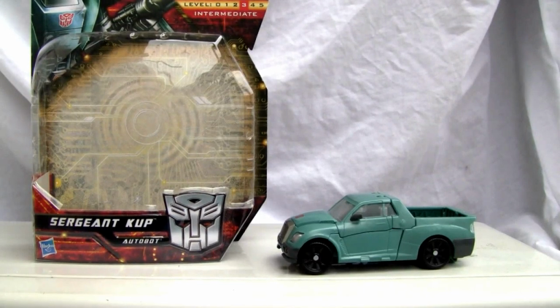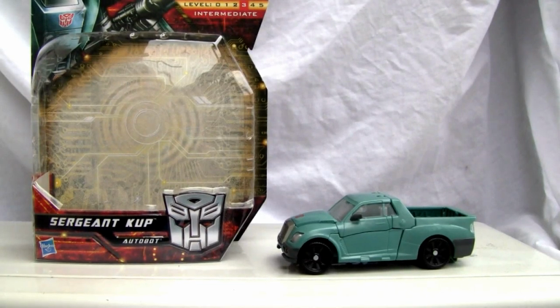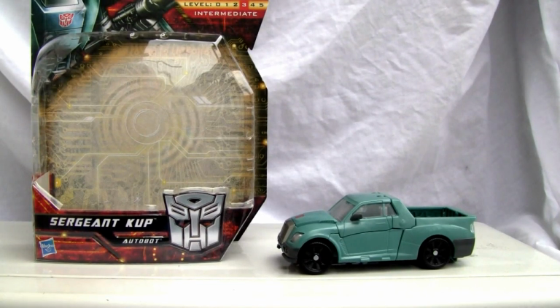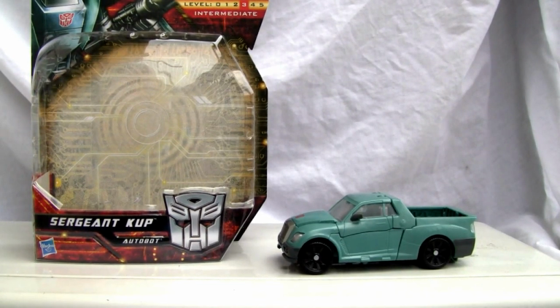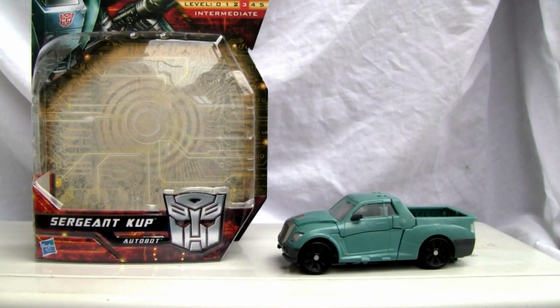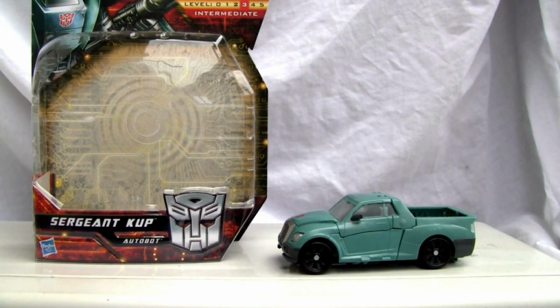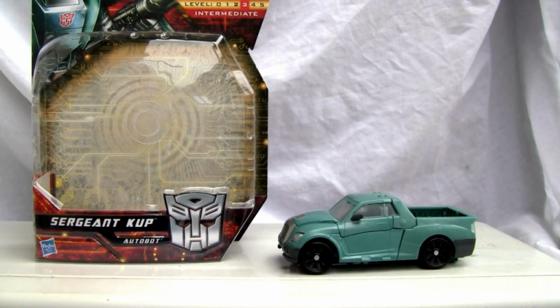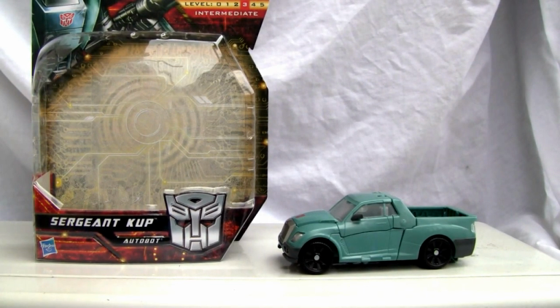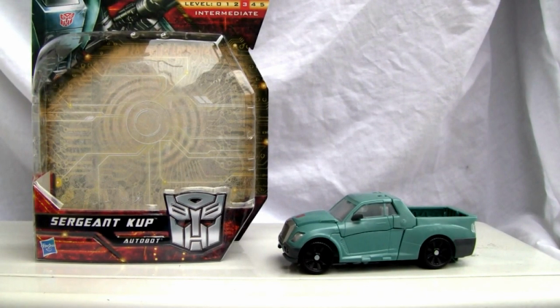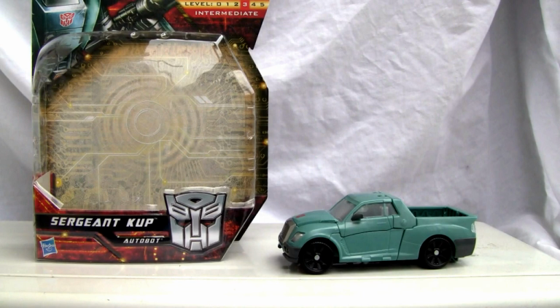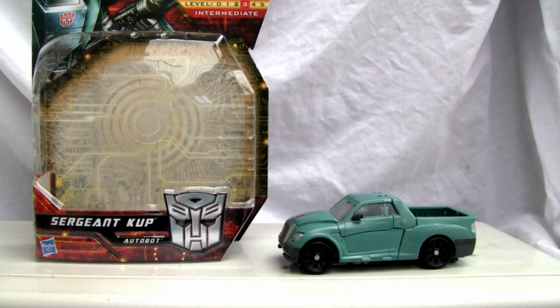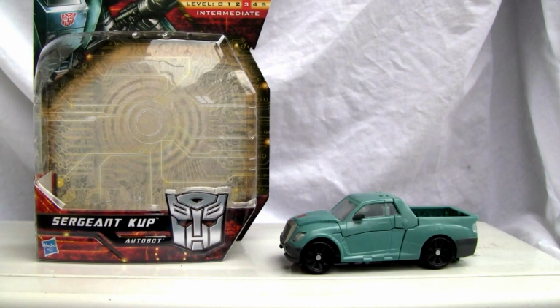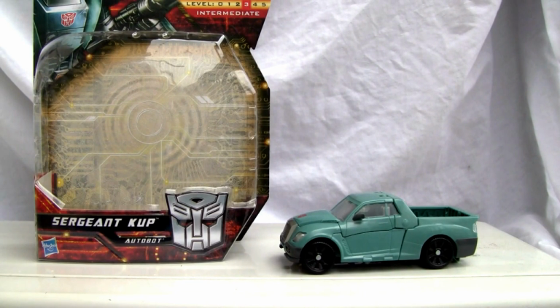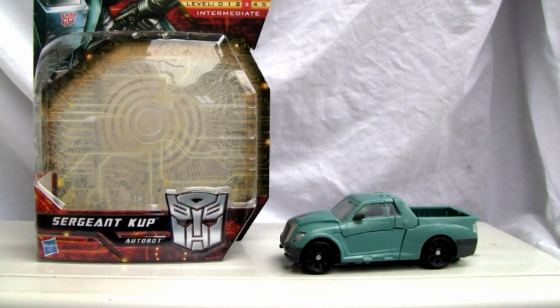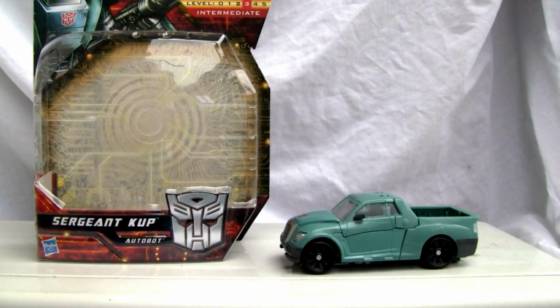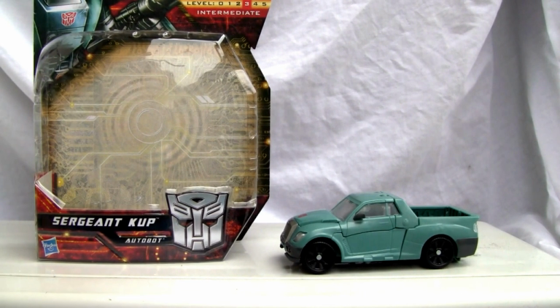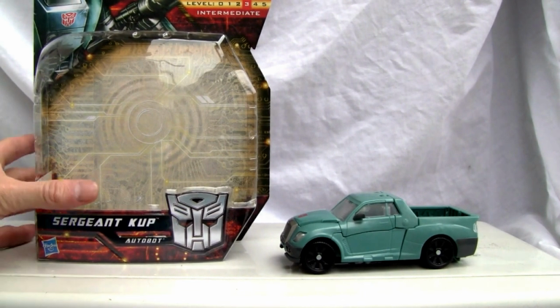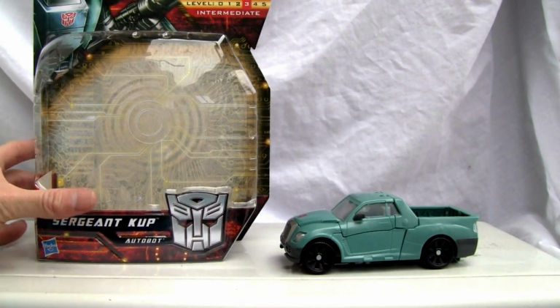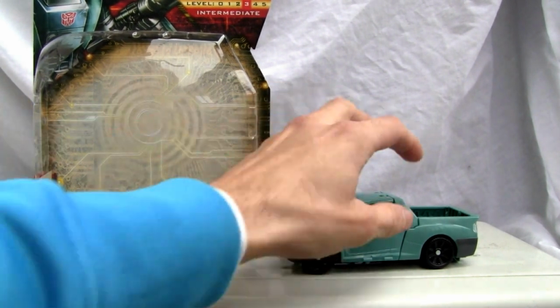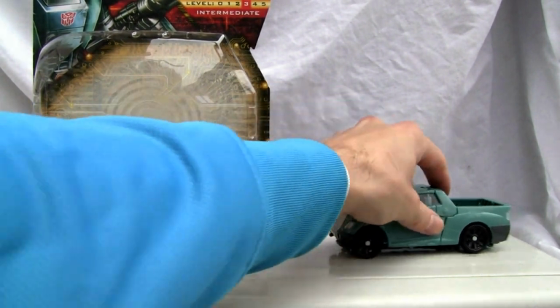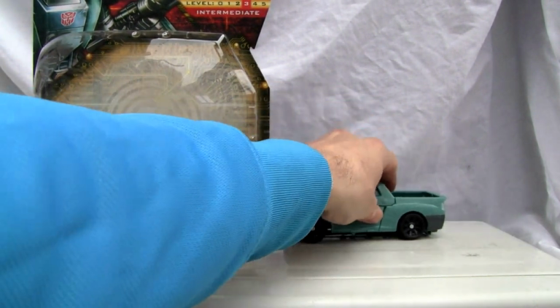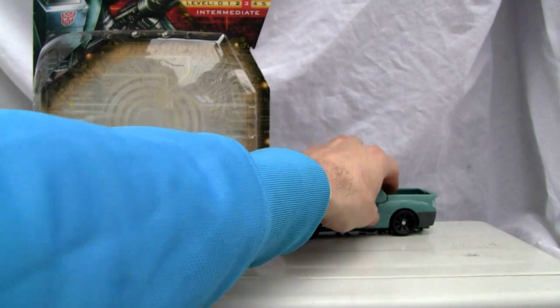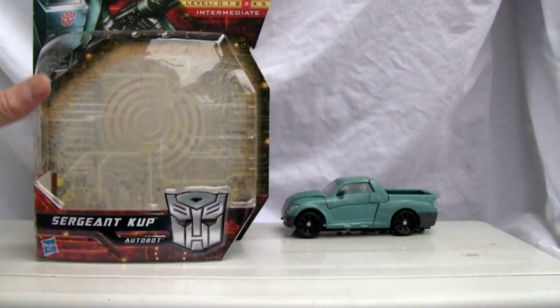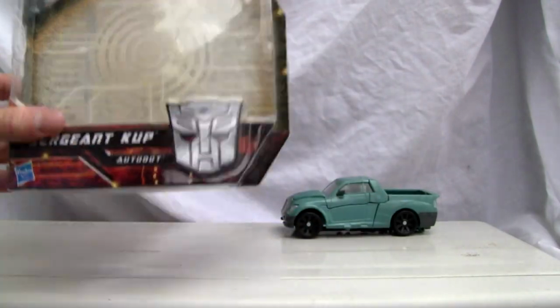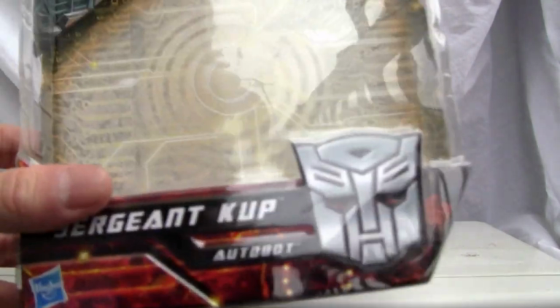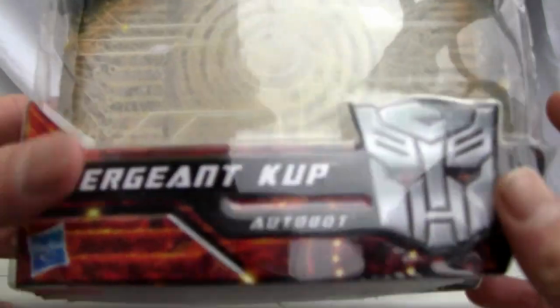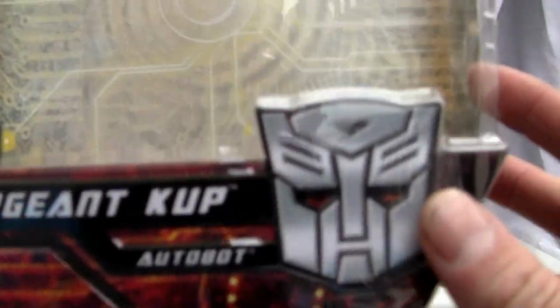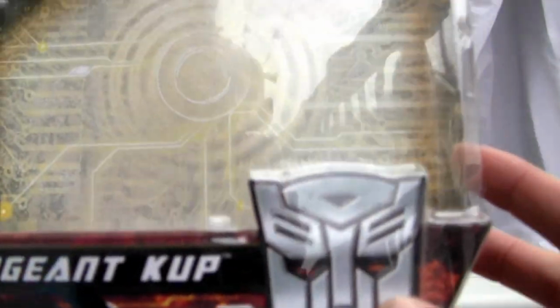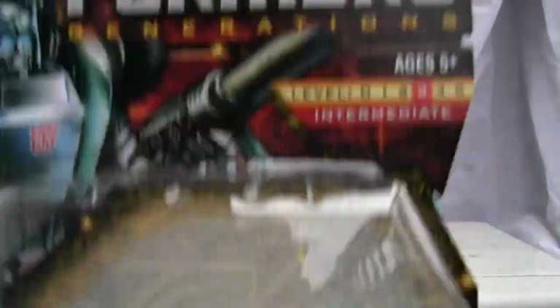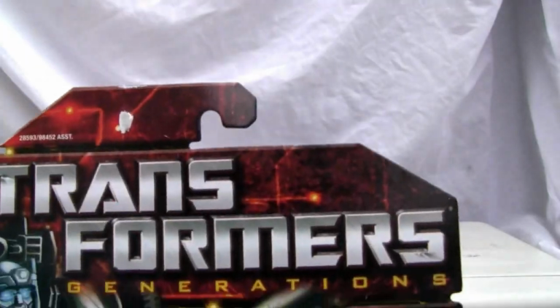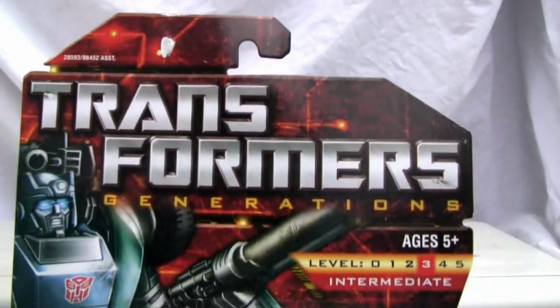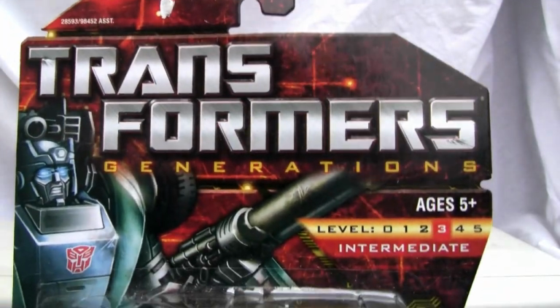Konnichiwa YouTubers, this is Redstock straight from Japan and today we're going to do a video review of Transformers Generations Sergeant Cup. Let's go ahead and take a look at the box. Here's Sergeant Cup, the Autobot, Transformers Generations.